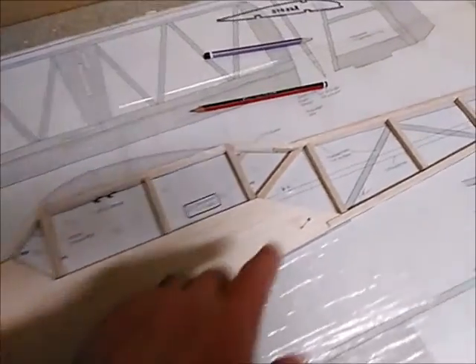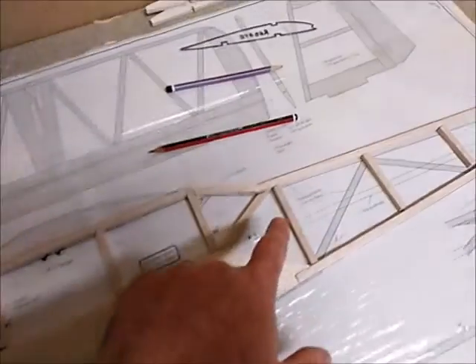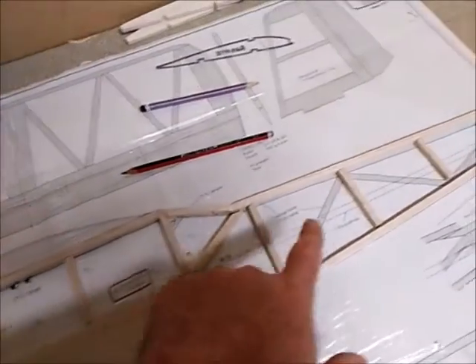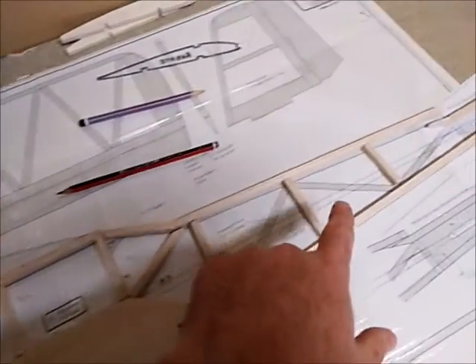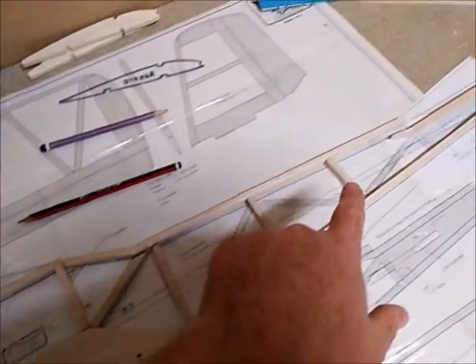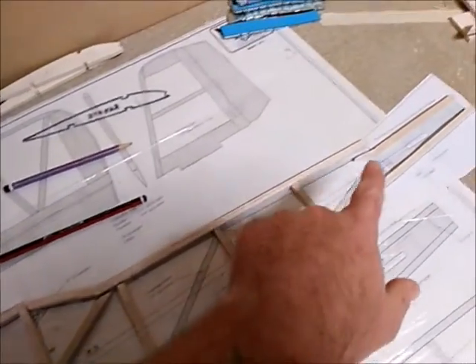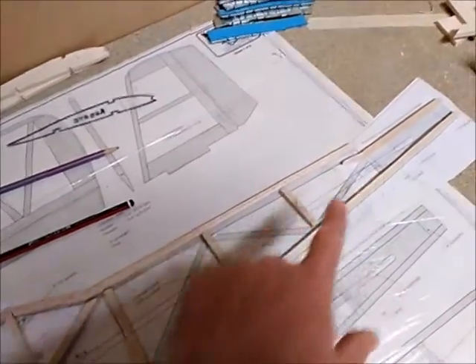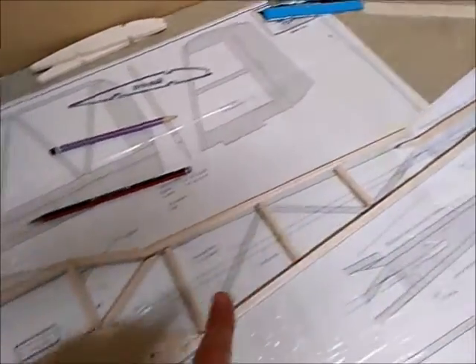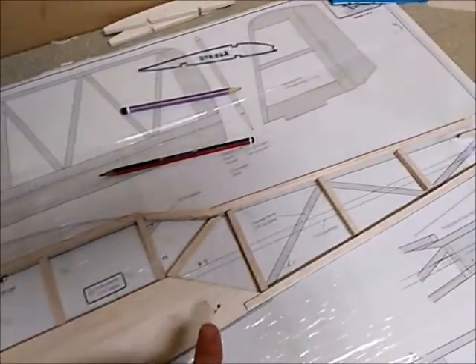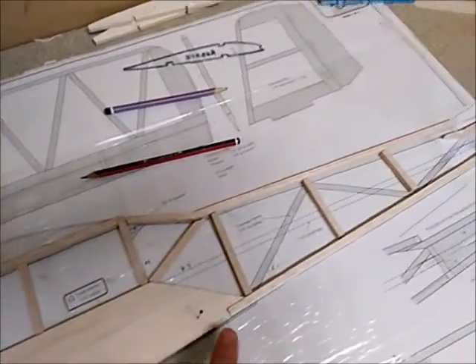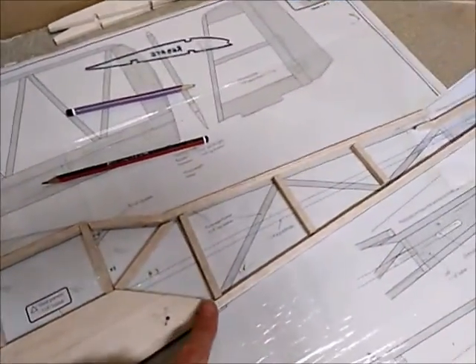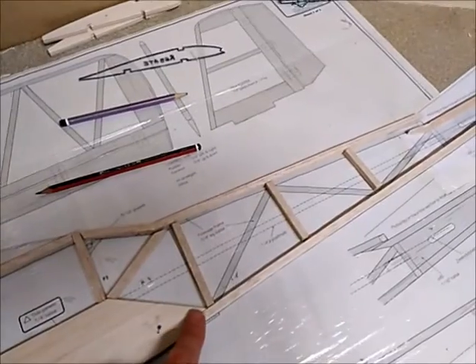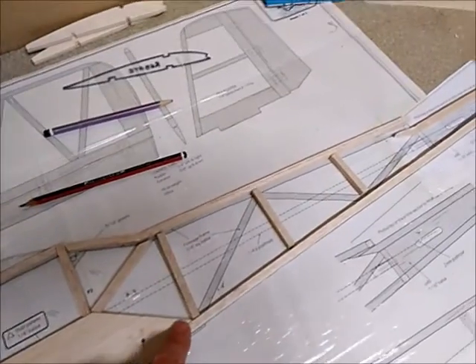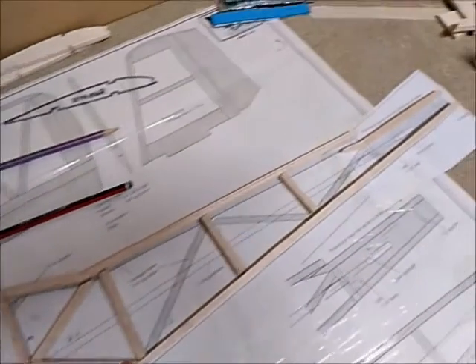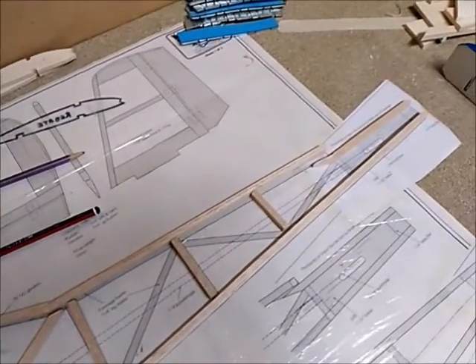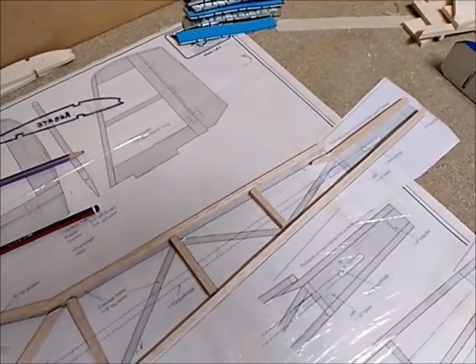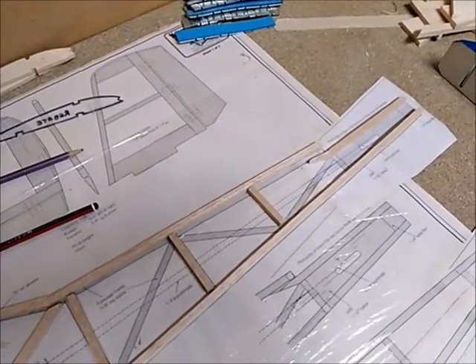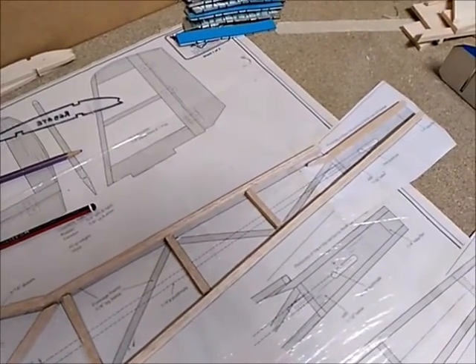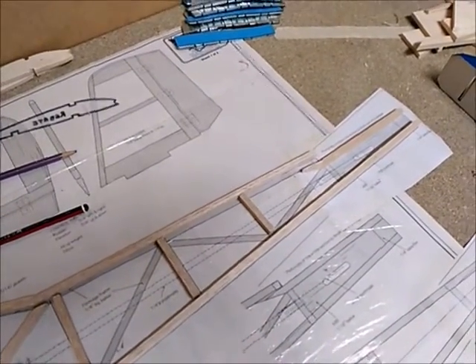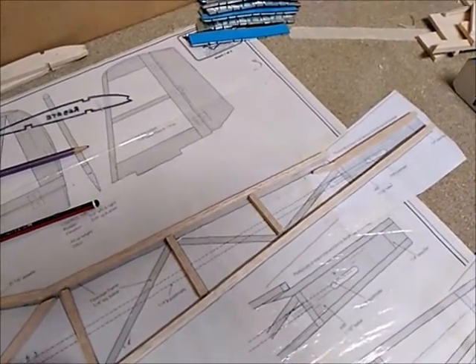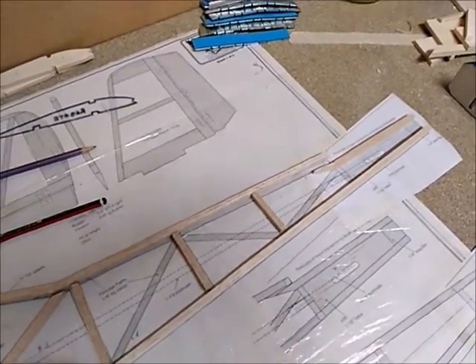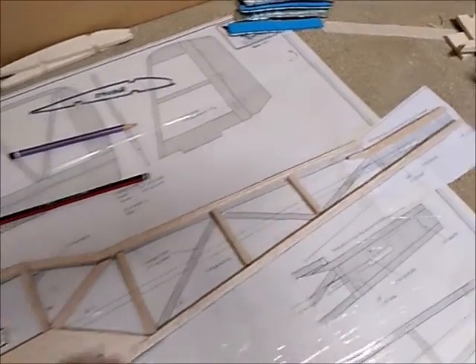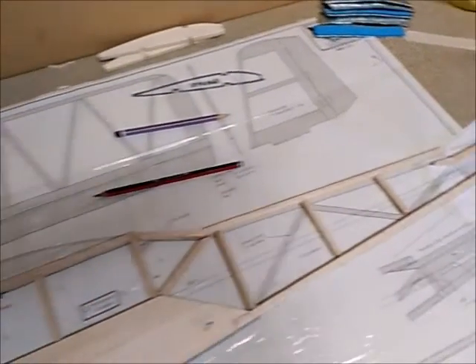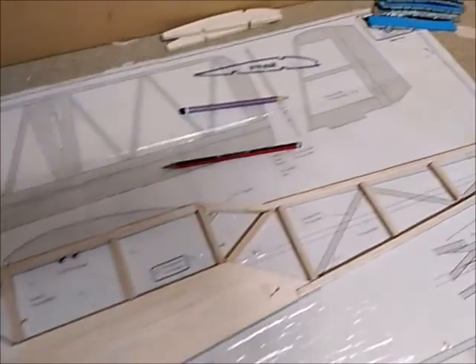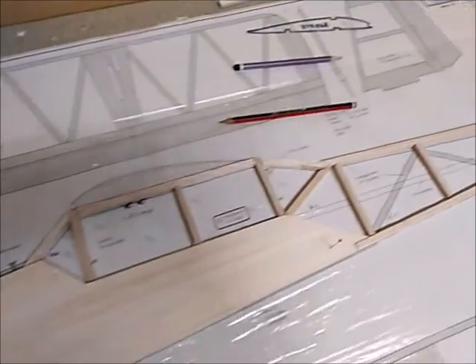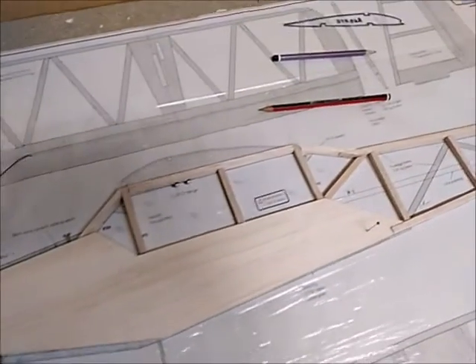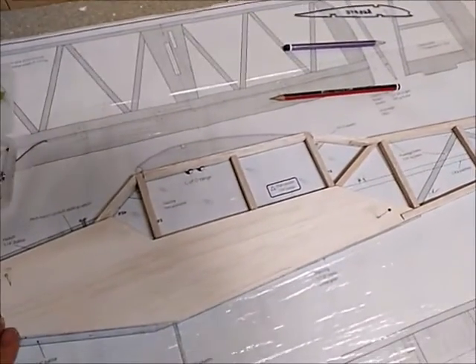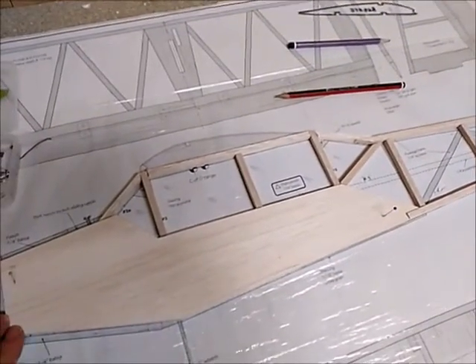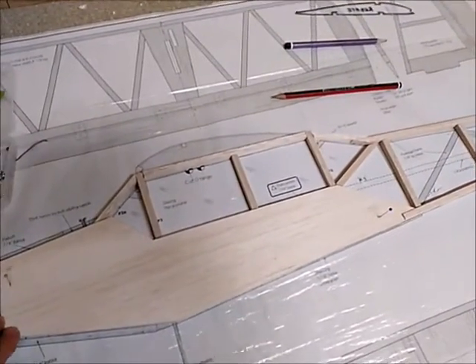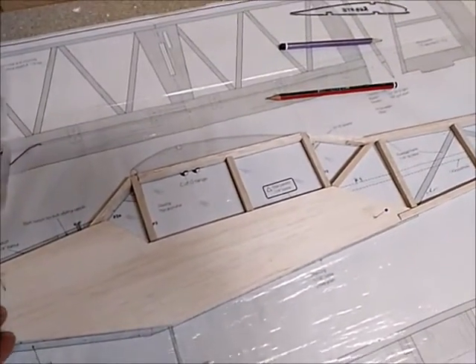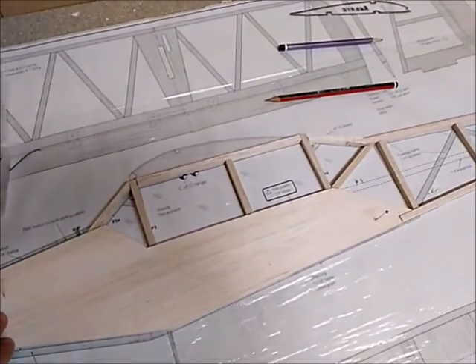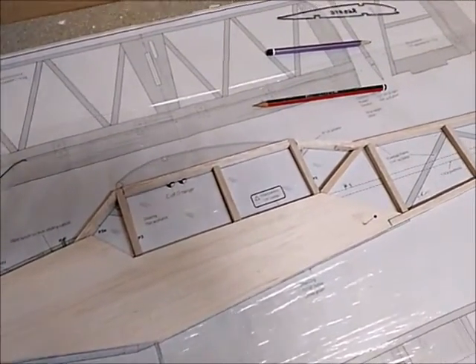Before I glue each of these pieces in position, once I'm happy with their current length and shape, I will make a duplicate so that way when I build up the second side of the fuselage it will be an exact copy of the original side.